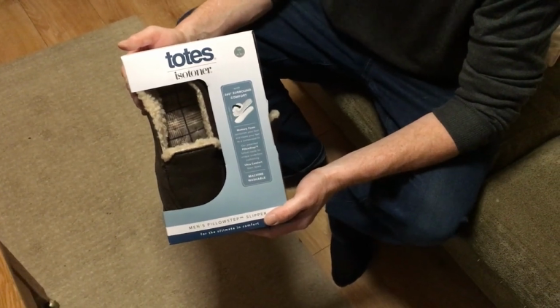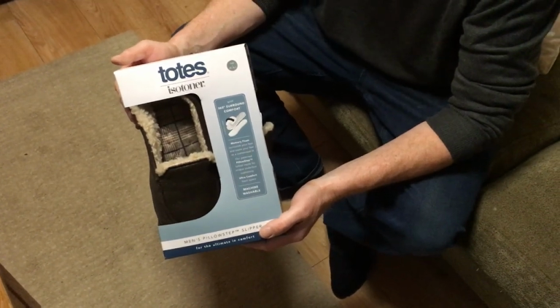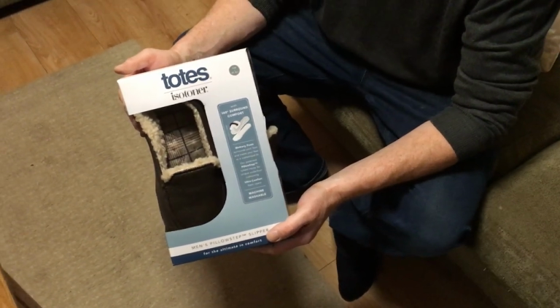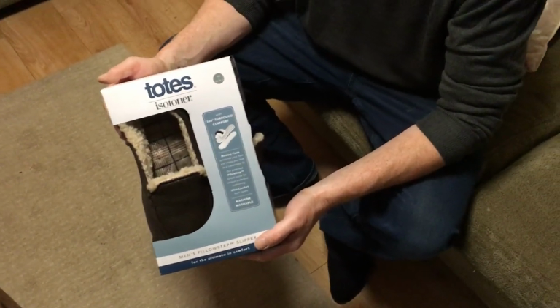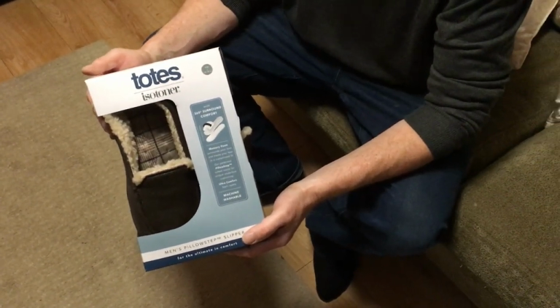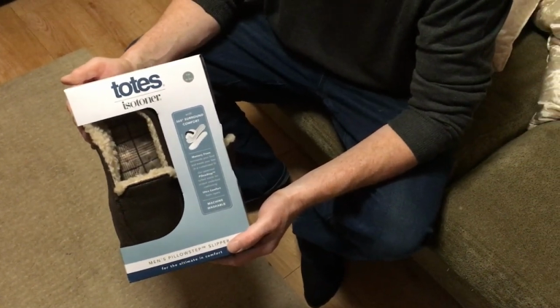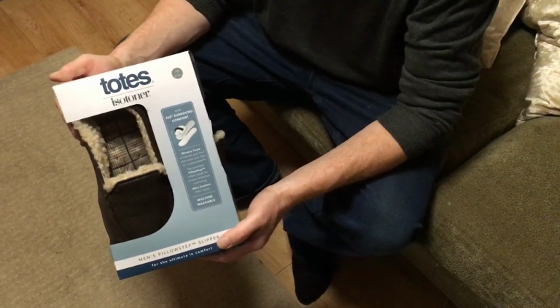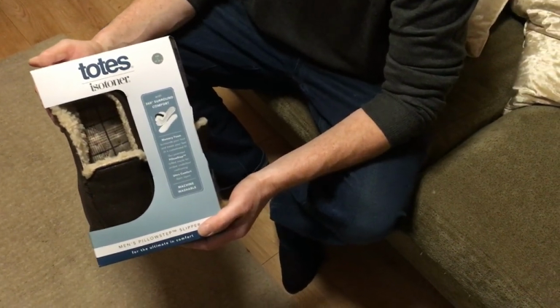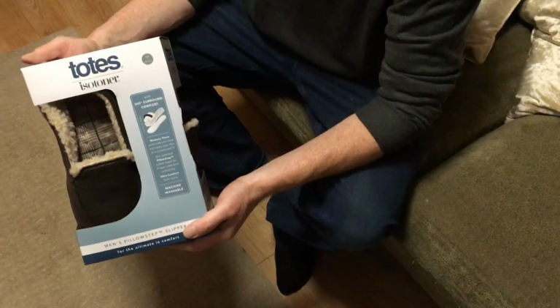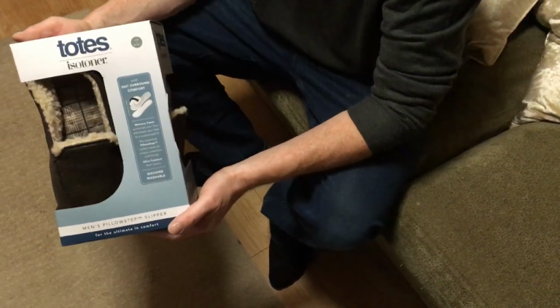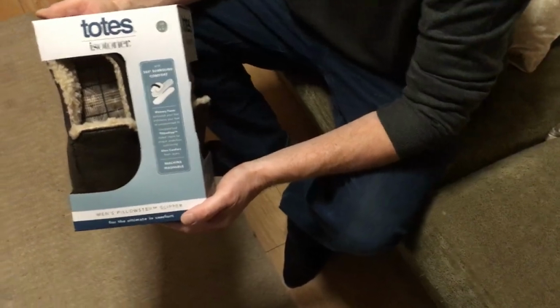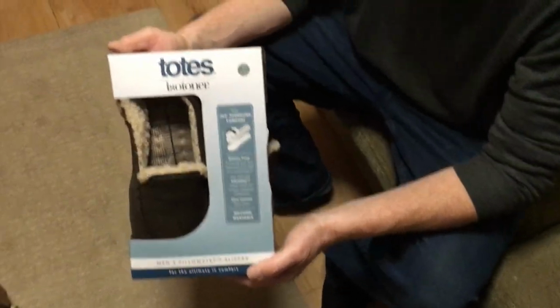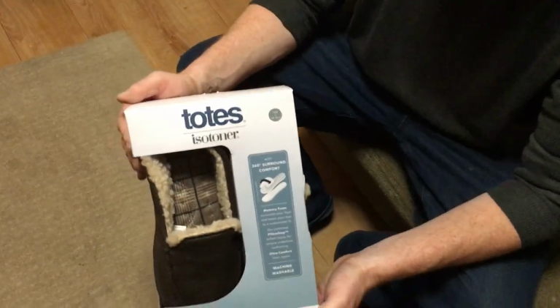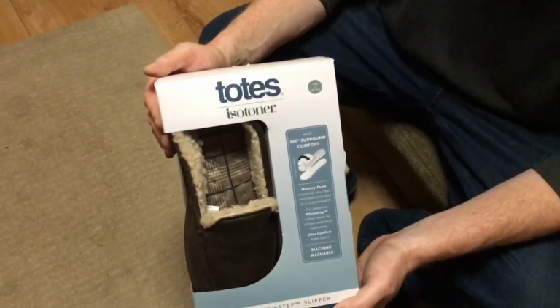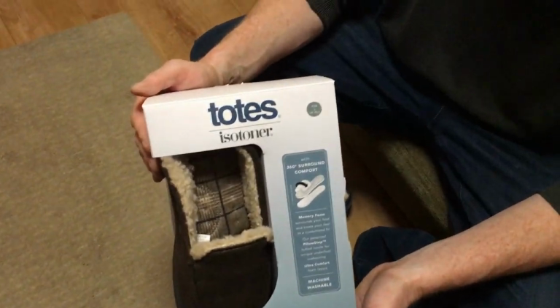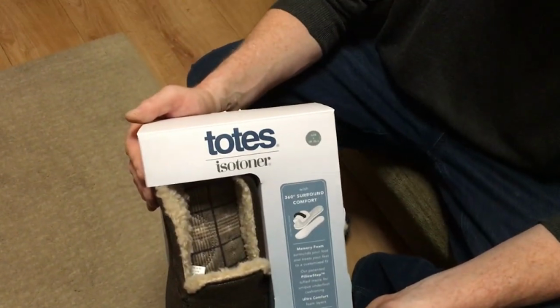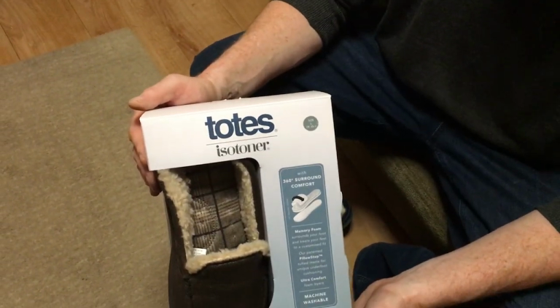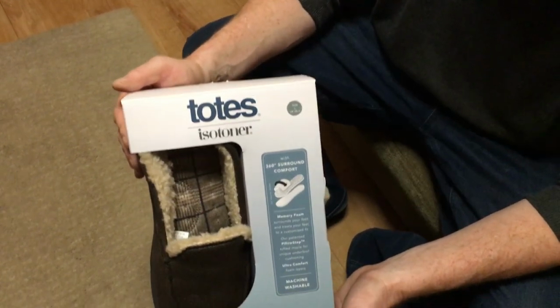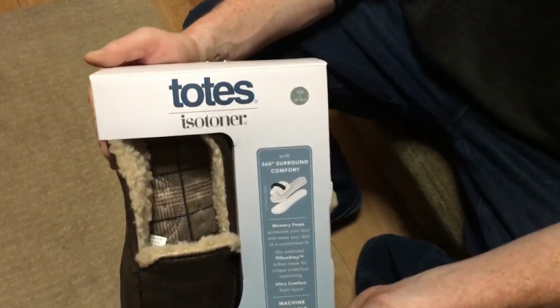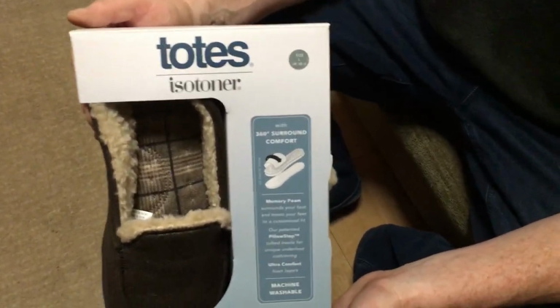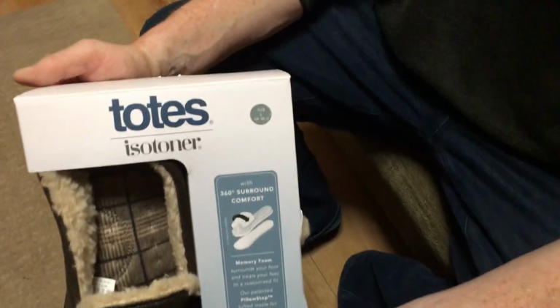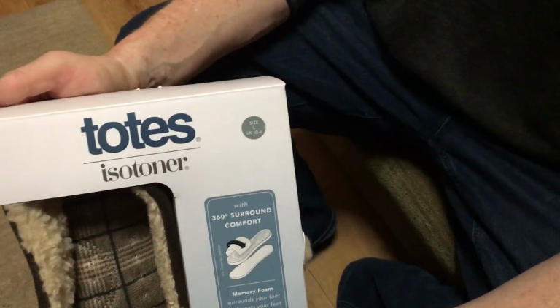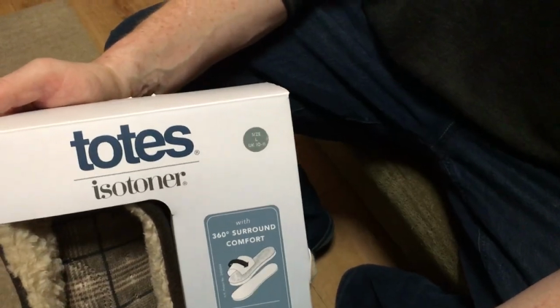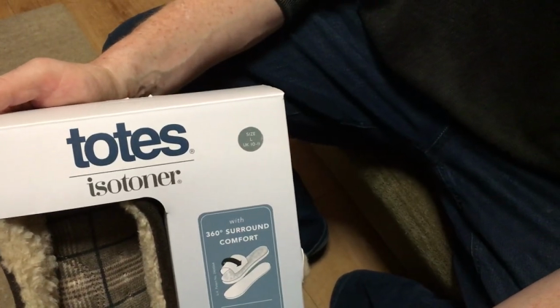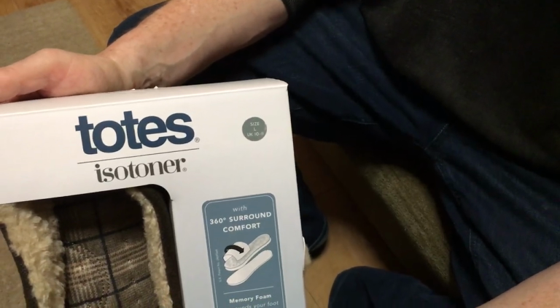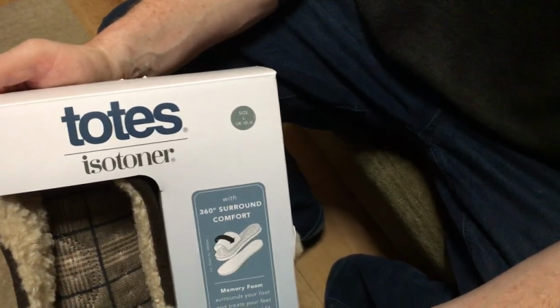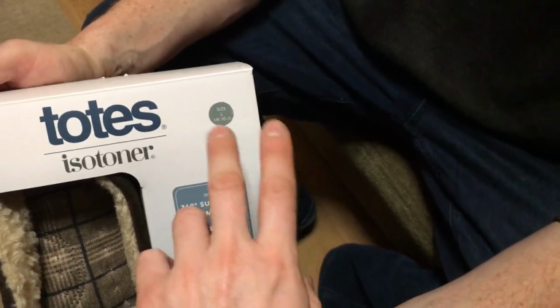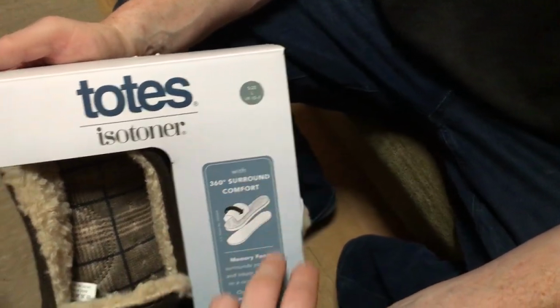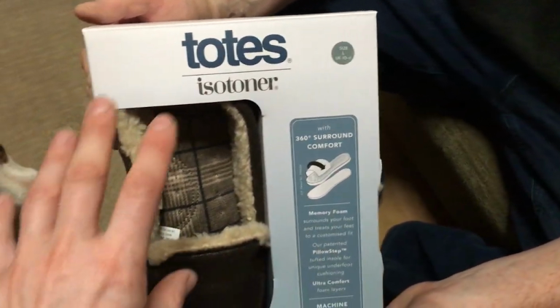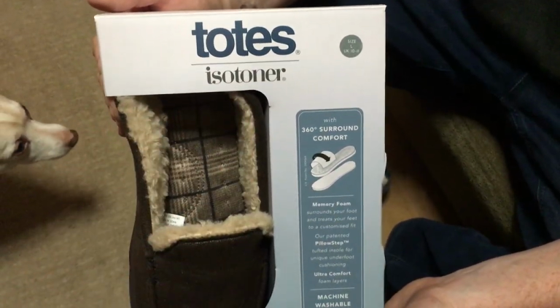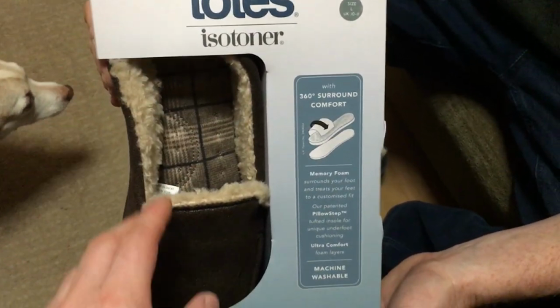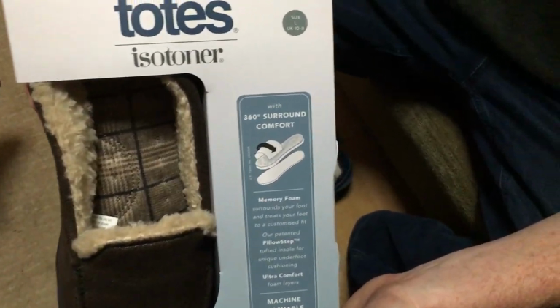Hello and welcome to another one of our product review videos. Today we're going to be looking at some slippers made by TOTES — it's the Isotoner range. The size we've got here is UK 10 to 11, not that that really matters, but it just gives you an idea of the size.